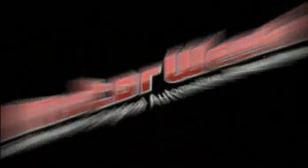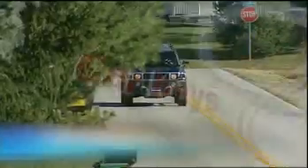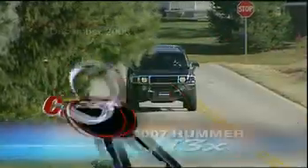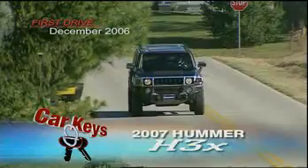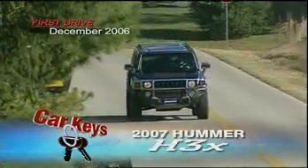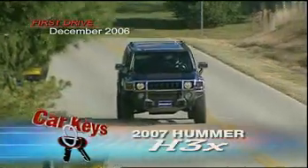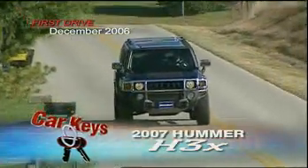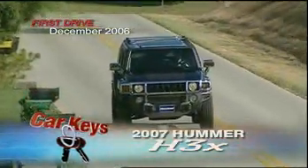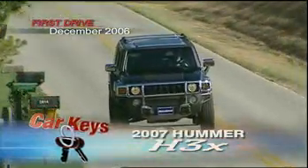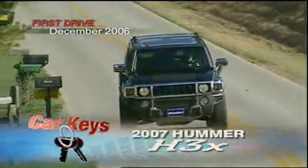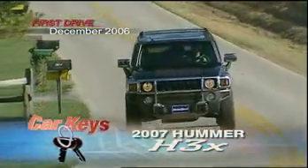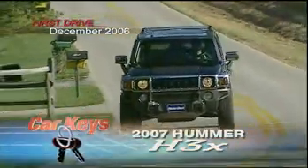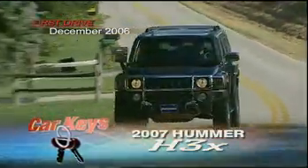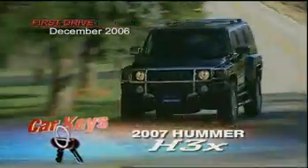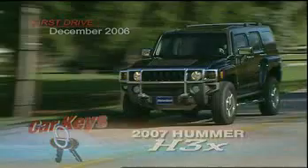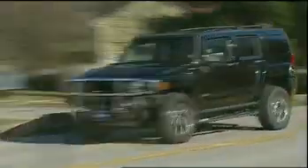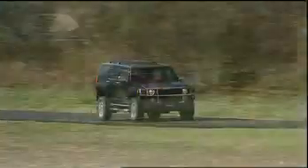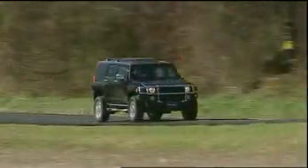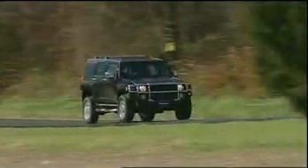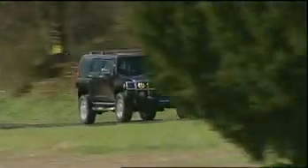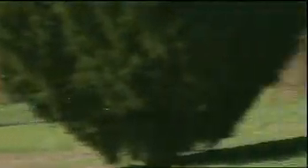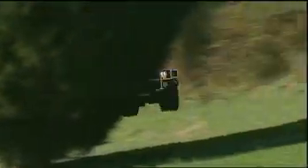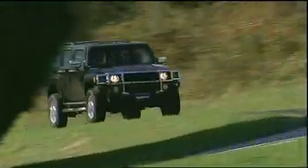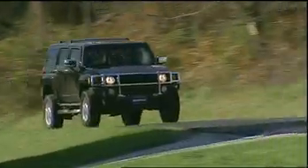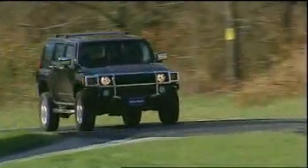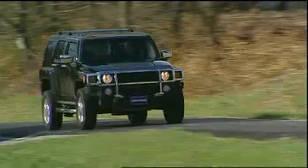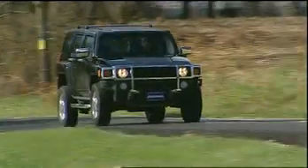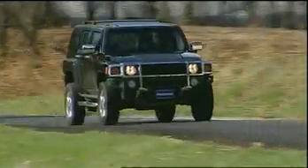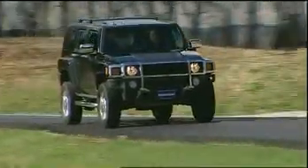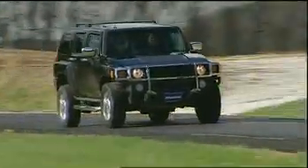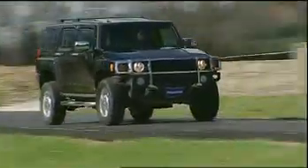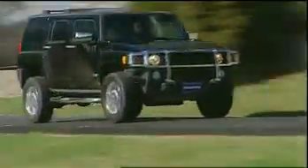If you're looking for more bling in an SUV, Hummer's got you glammed out with their chrome-clad new H3X. Only one year after the H3 hit the ground running, Hummer has decided to infuse the model with a new head-turning appearance package.